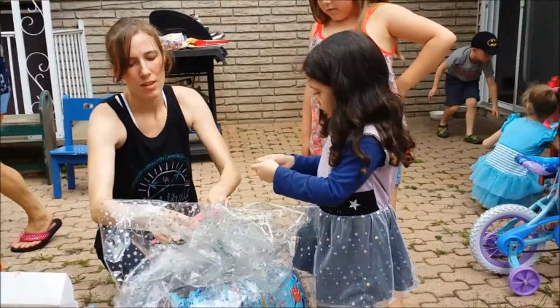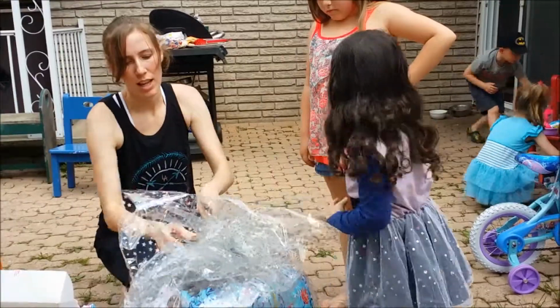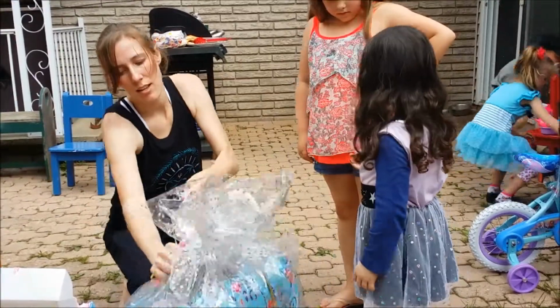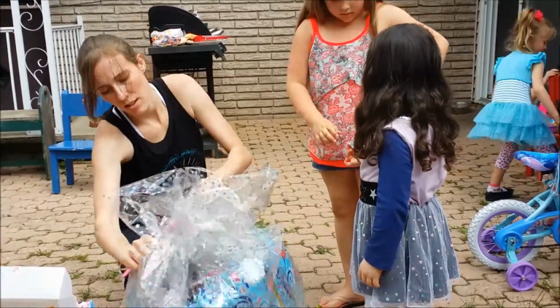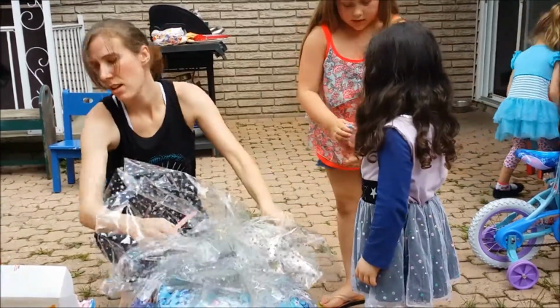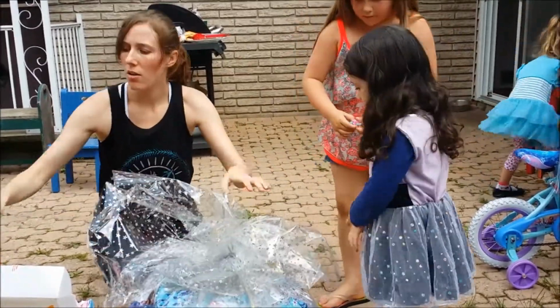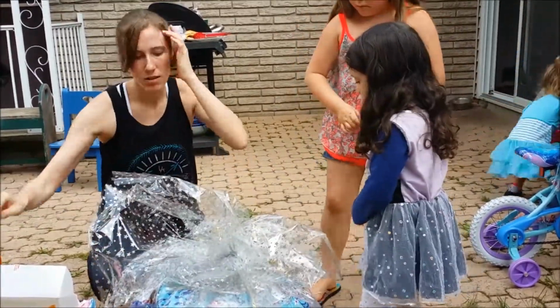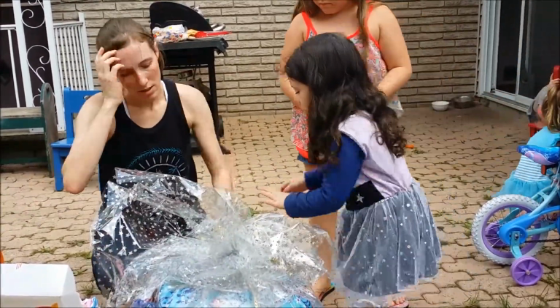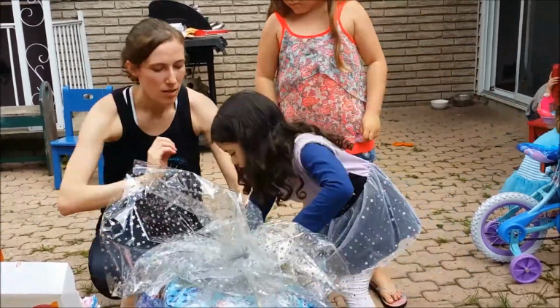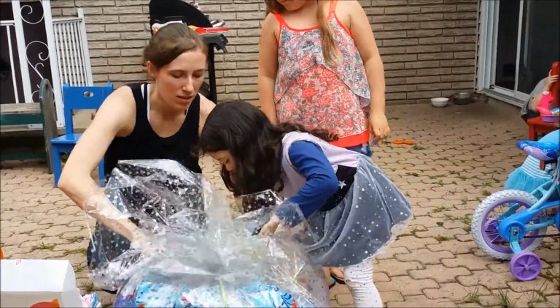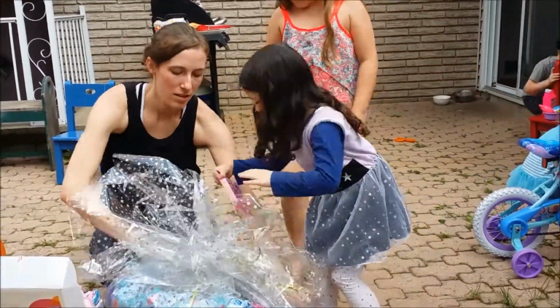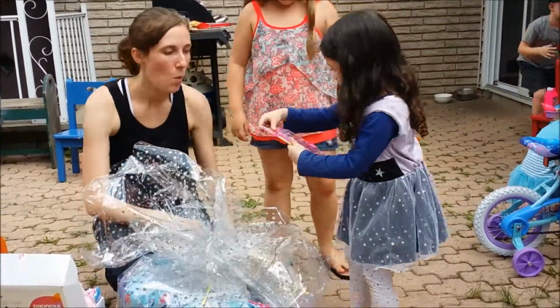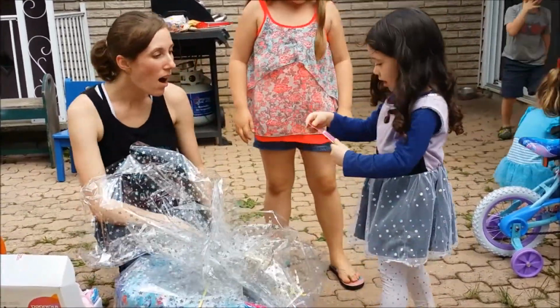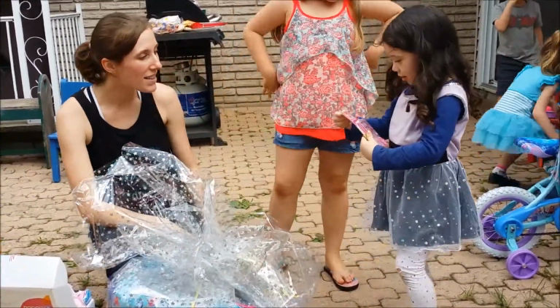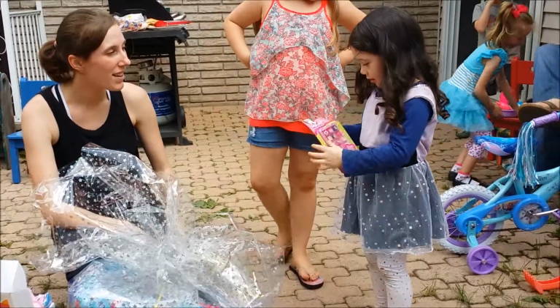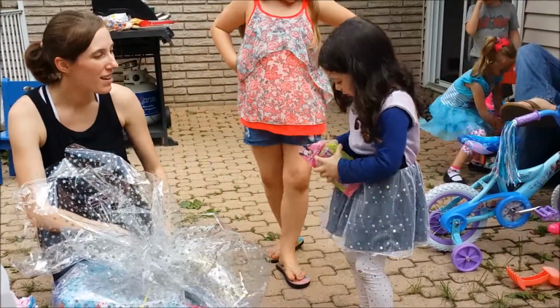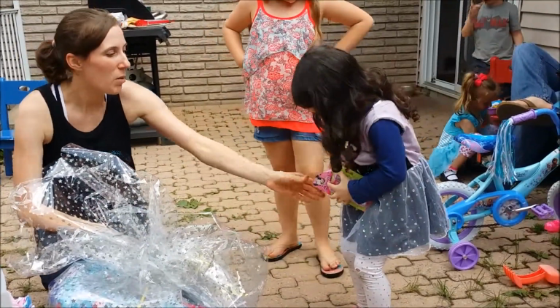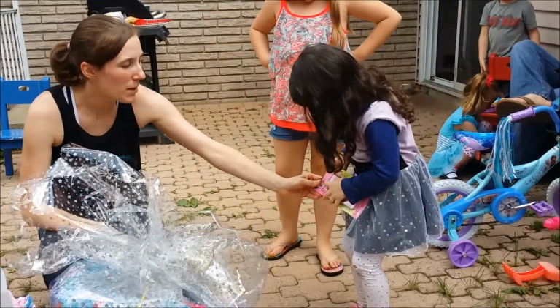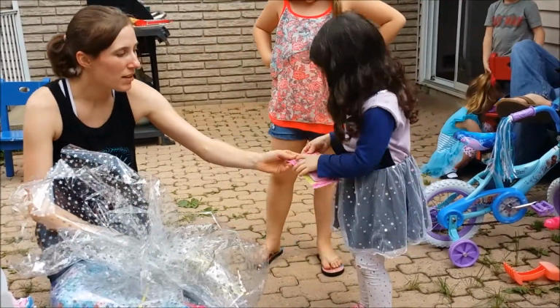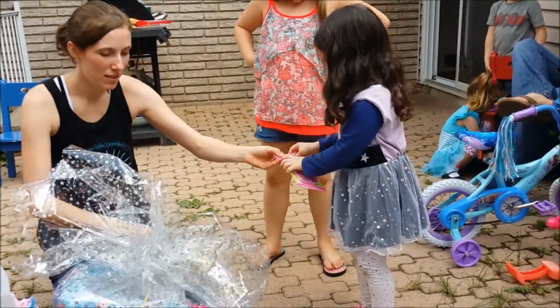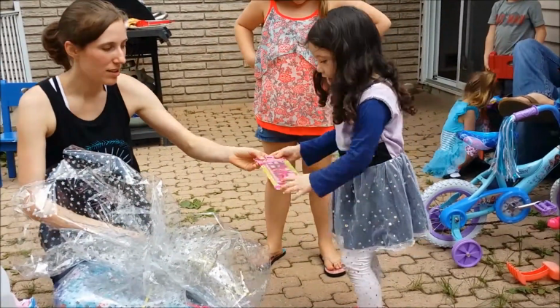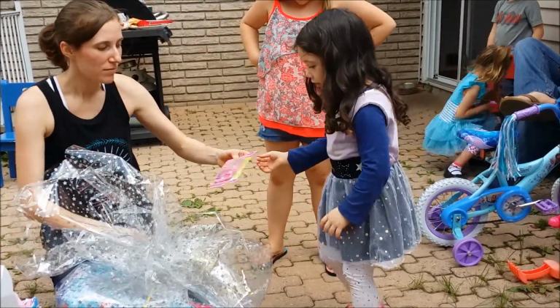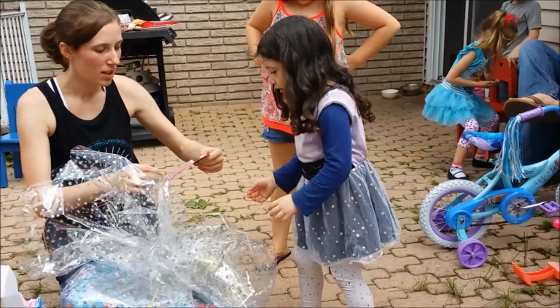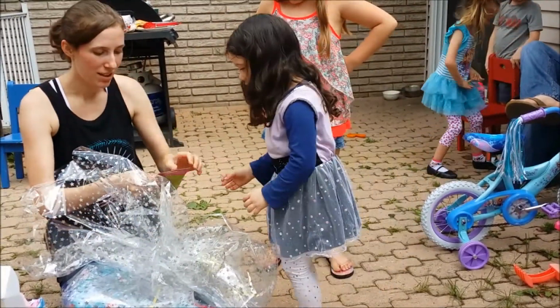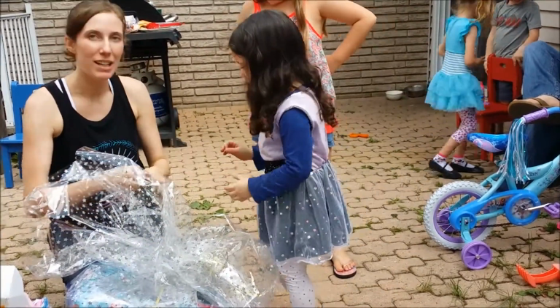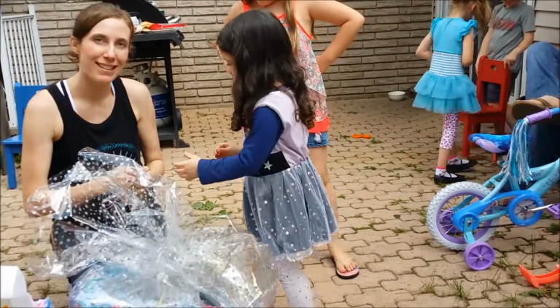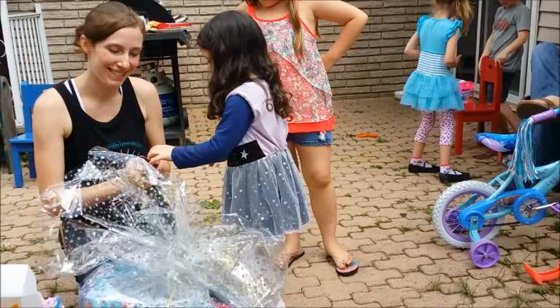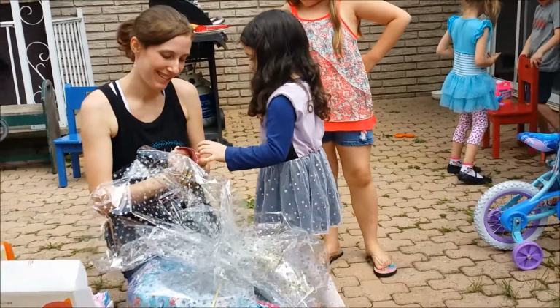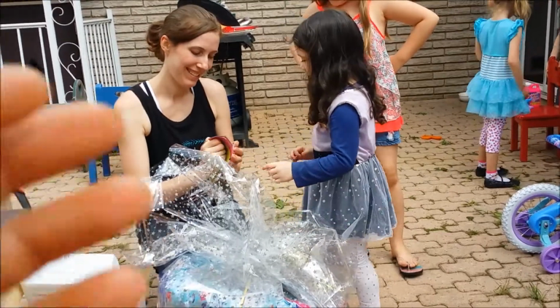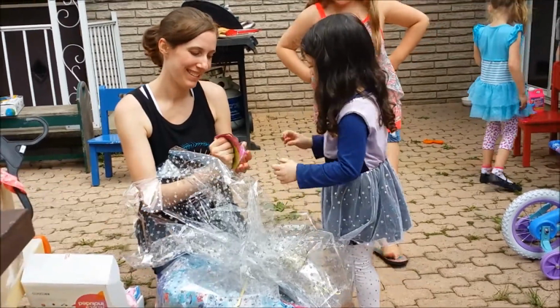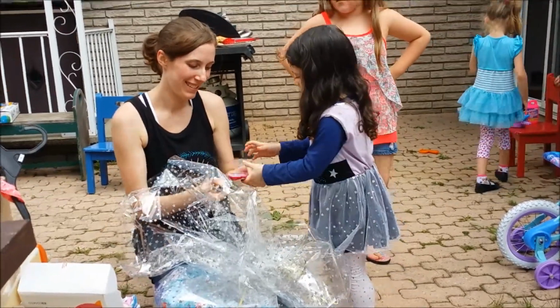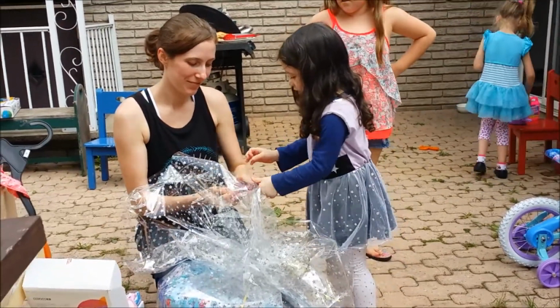Do you have Barbie there or there? No. You have to open it. I have to open it now — I want it! You have to open it now, it's like a little phone.